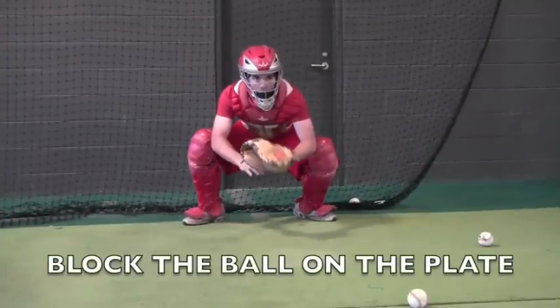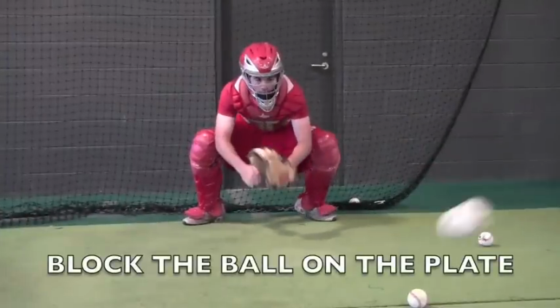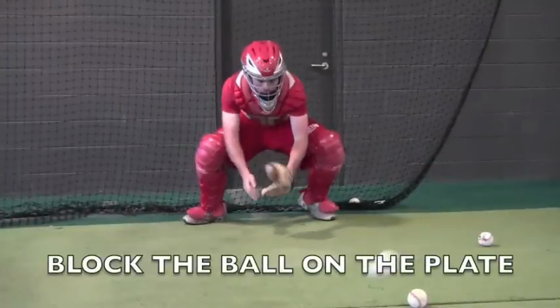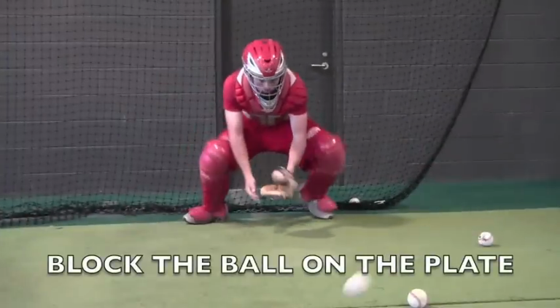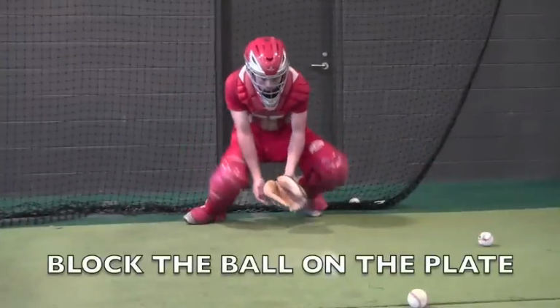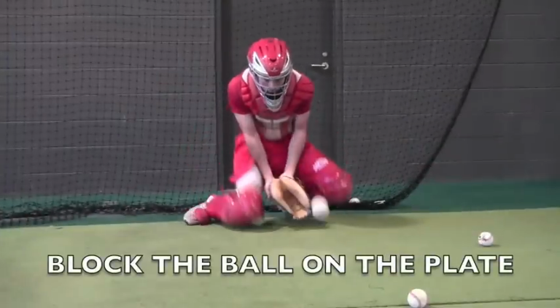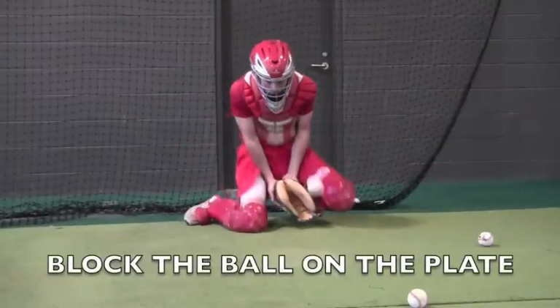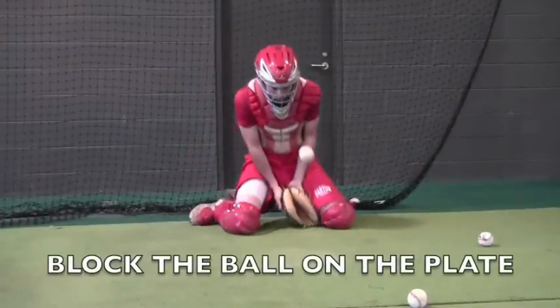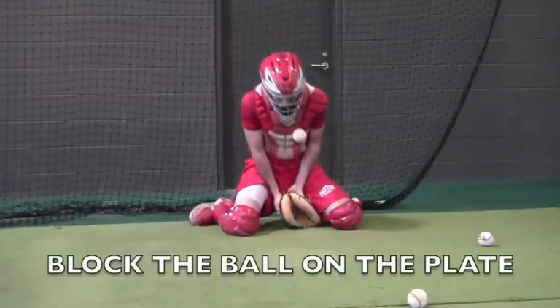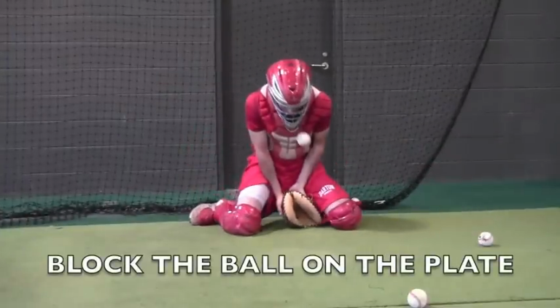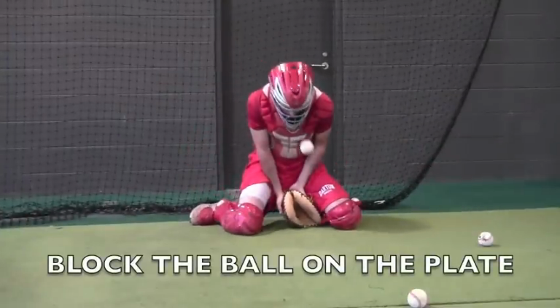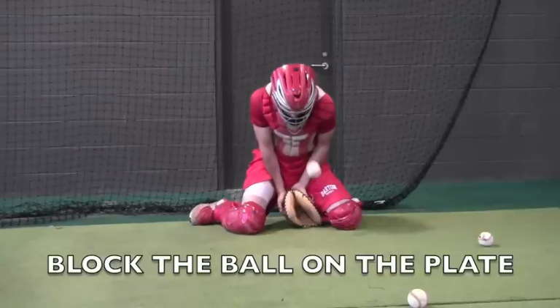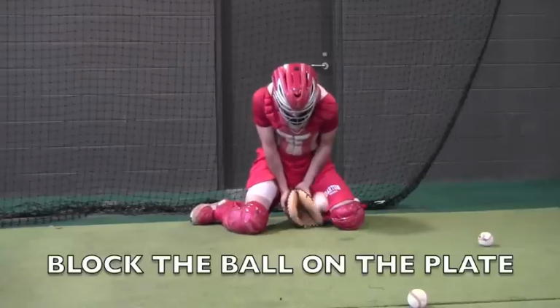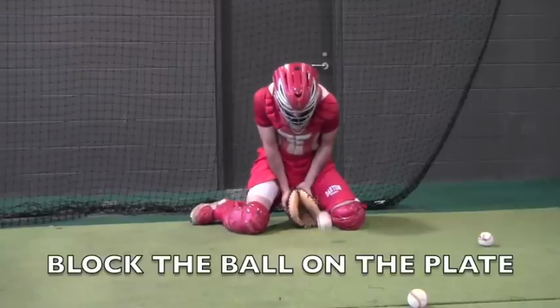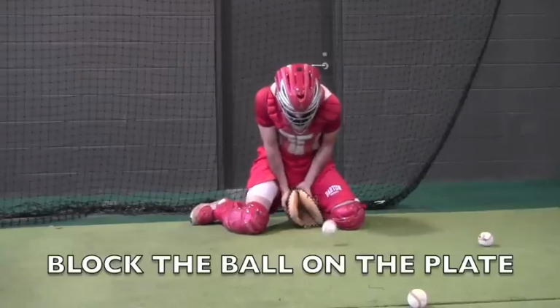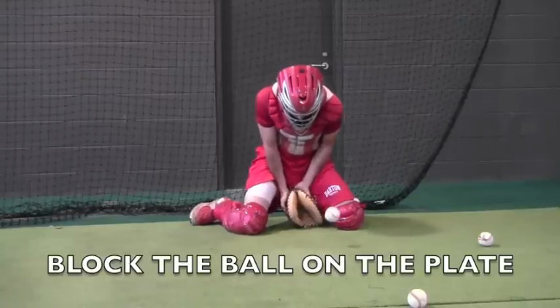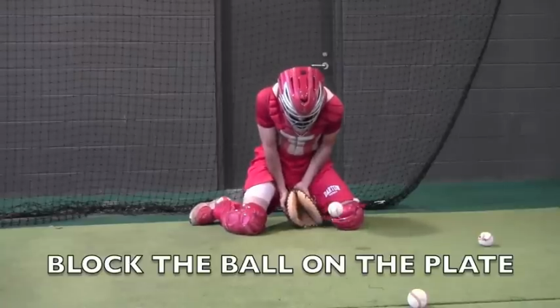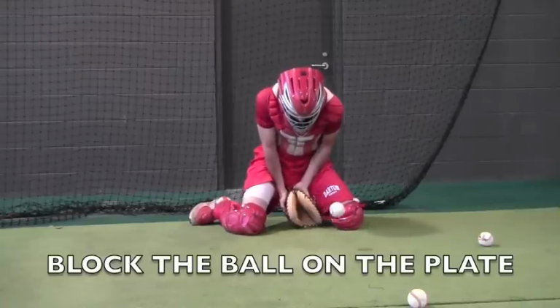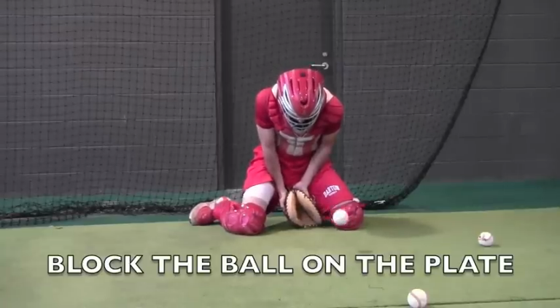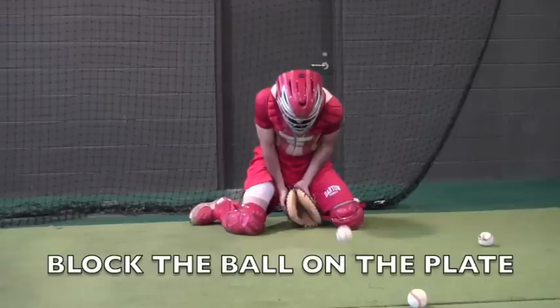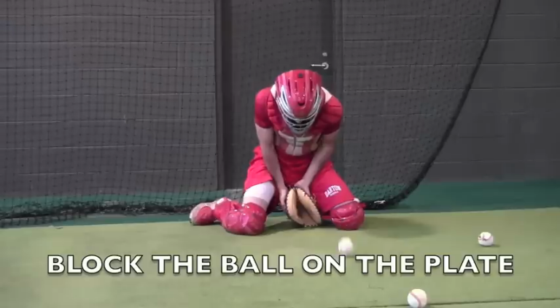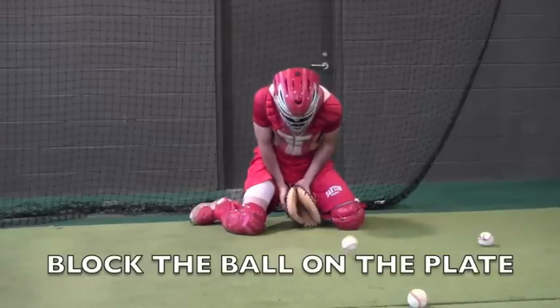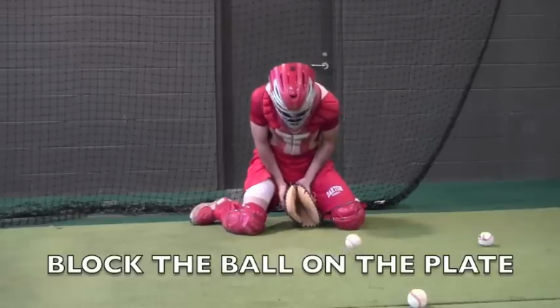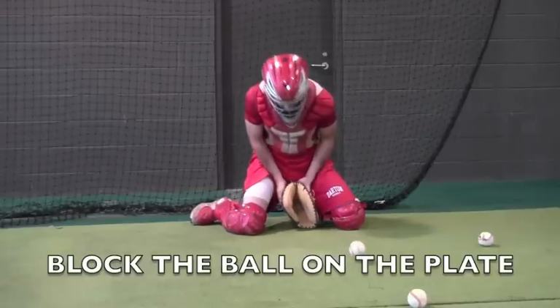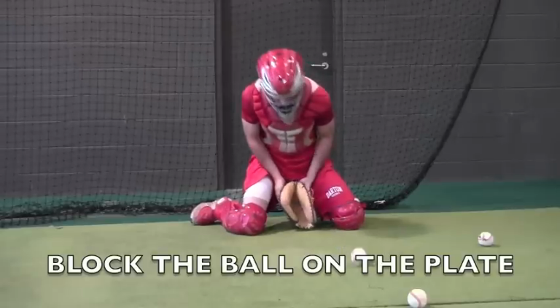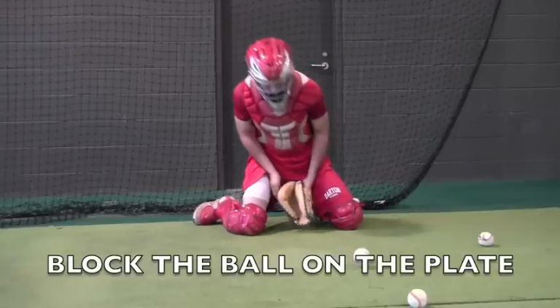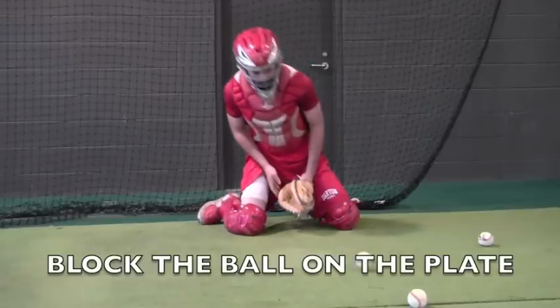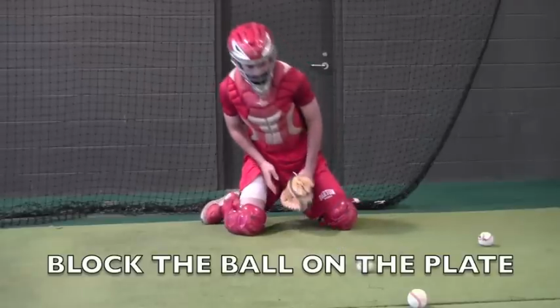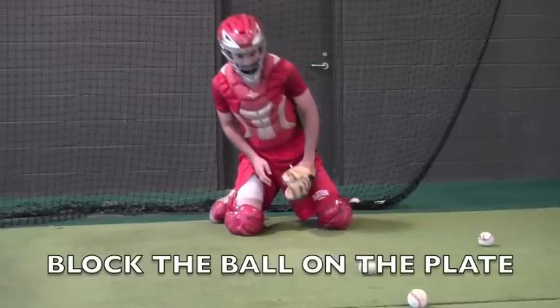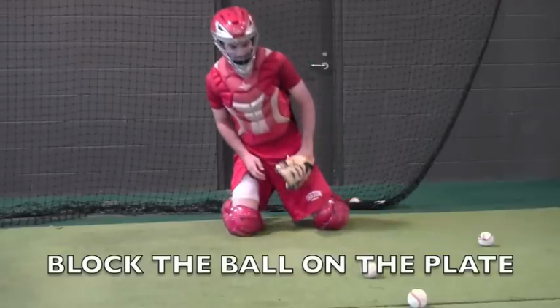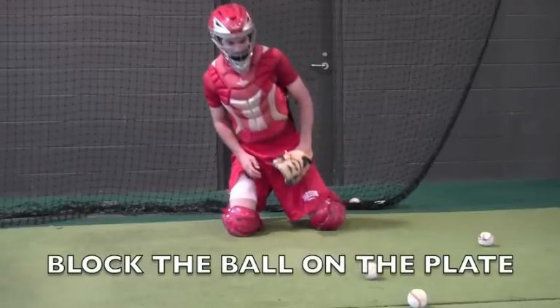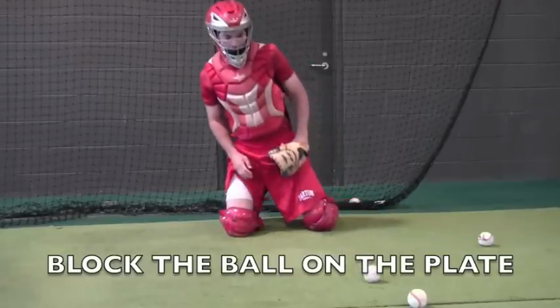This will be blocking the ball on the plate. Notice how the left shoulder will redirect the ball back to the plate. That's something you really want to focus on — being able to slow the block down in your mind enough to use your shoulders to direct the ball.